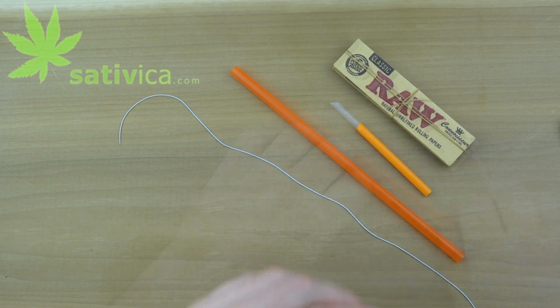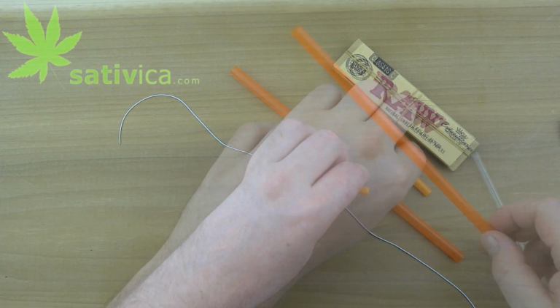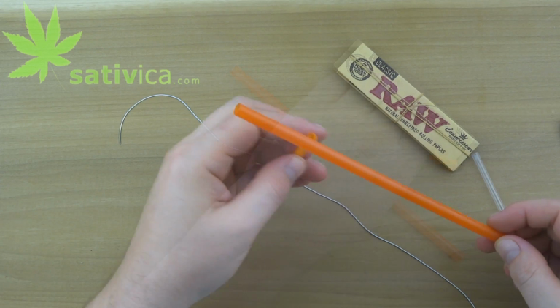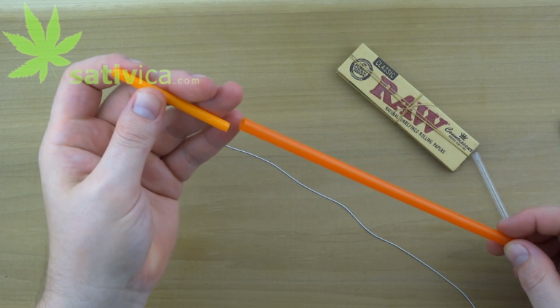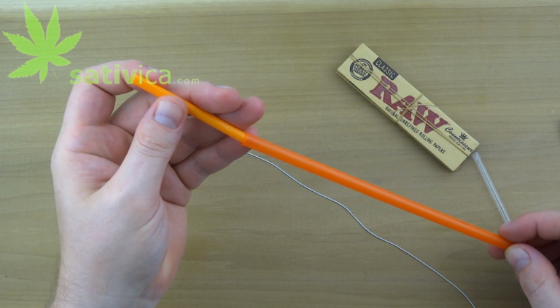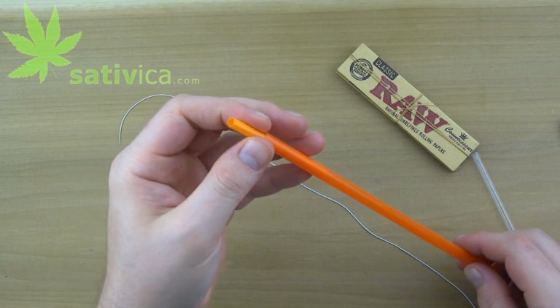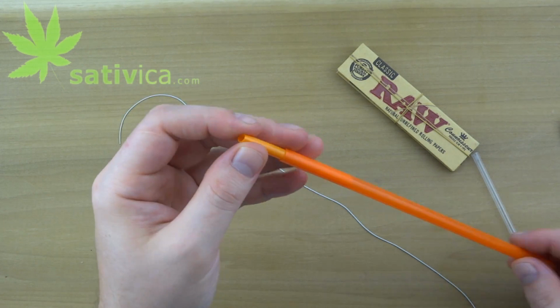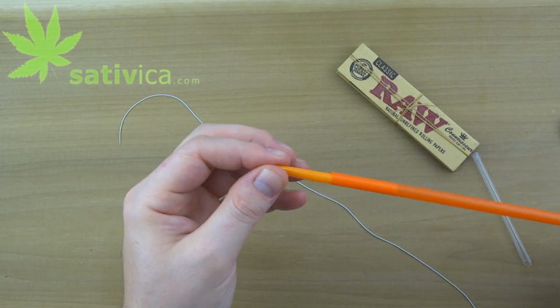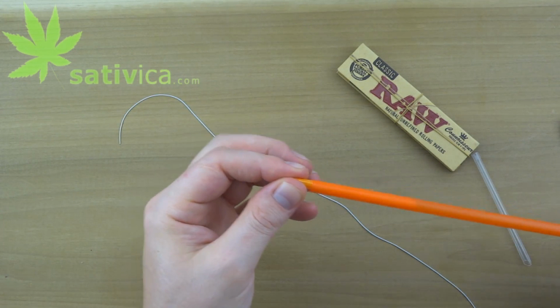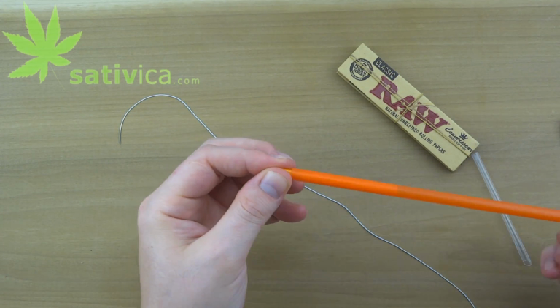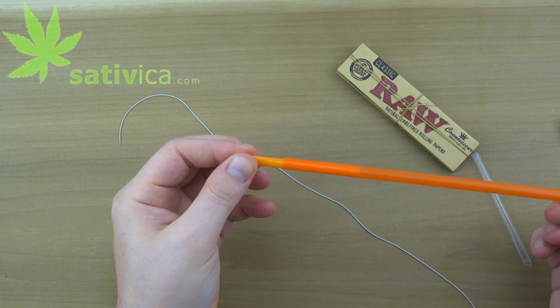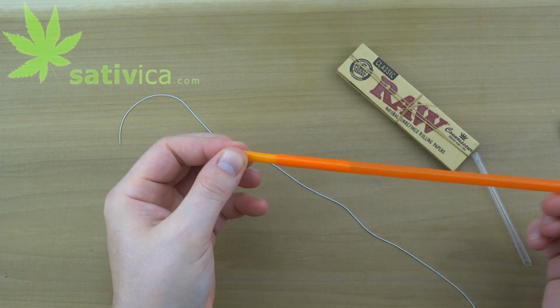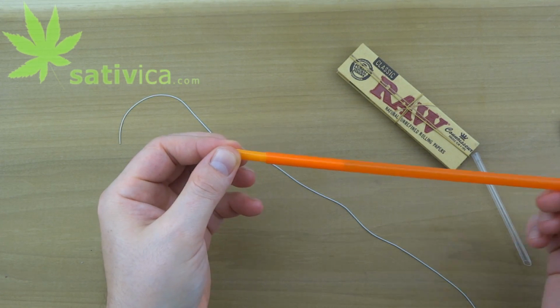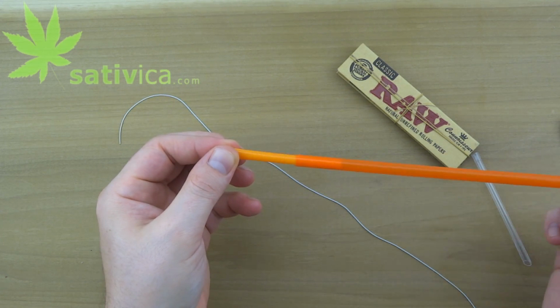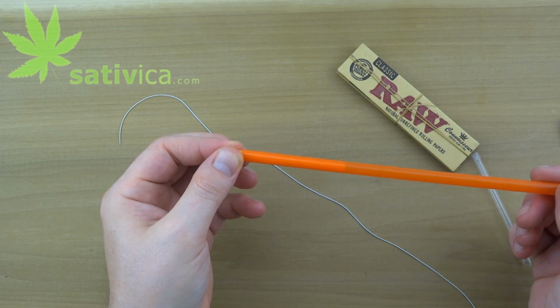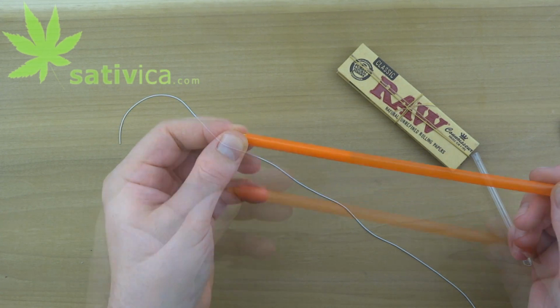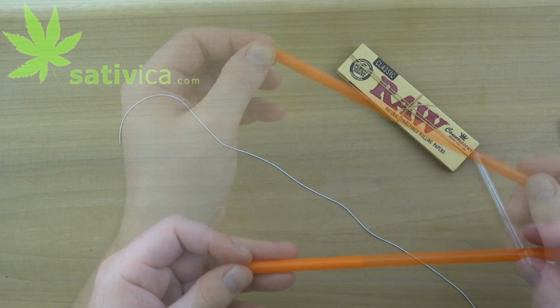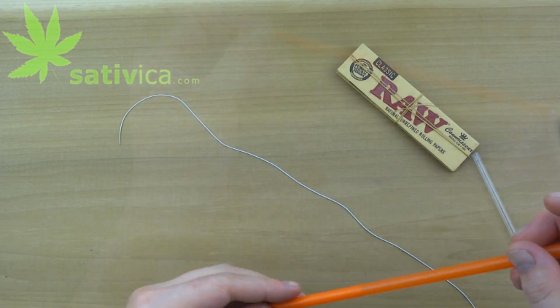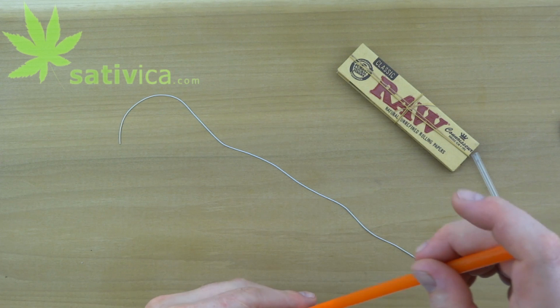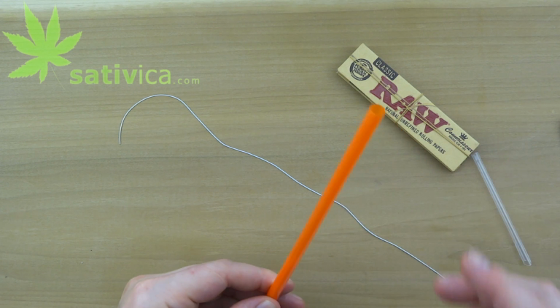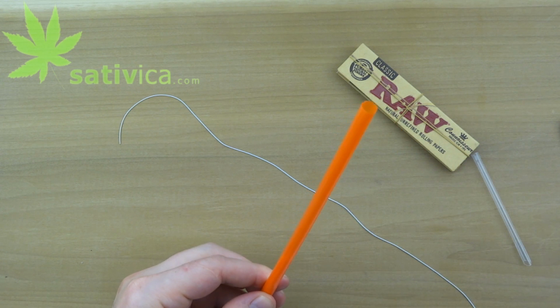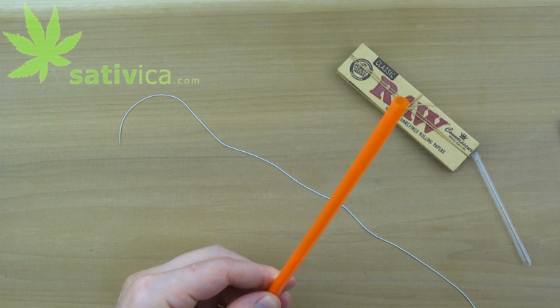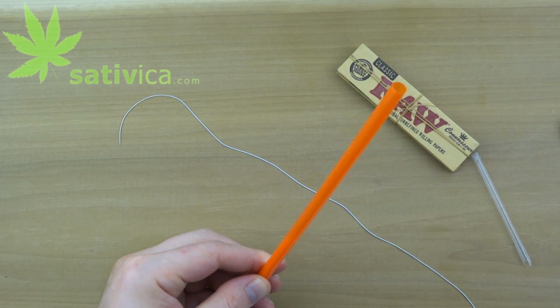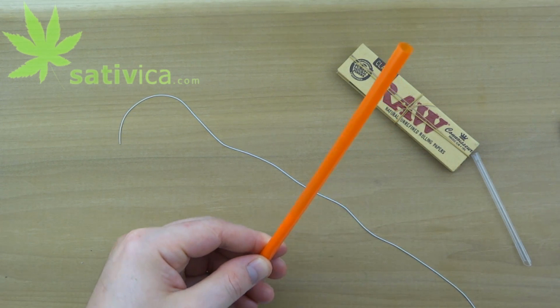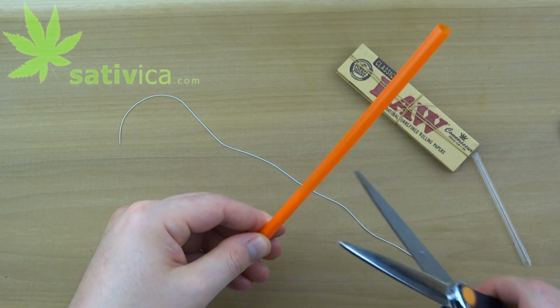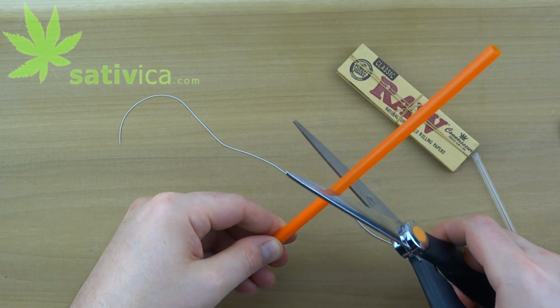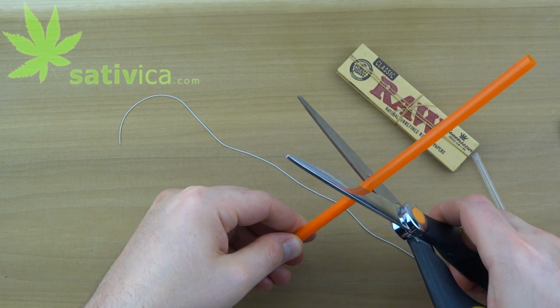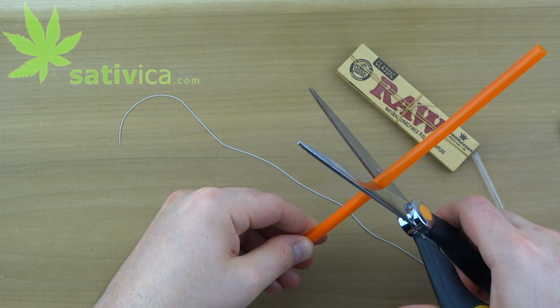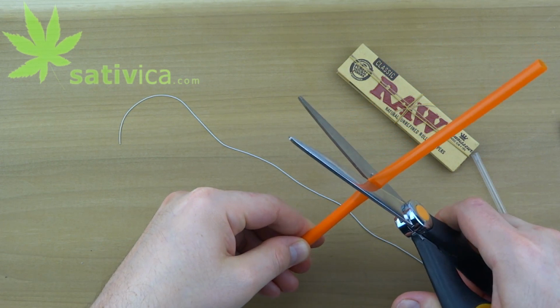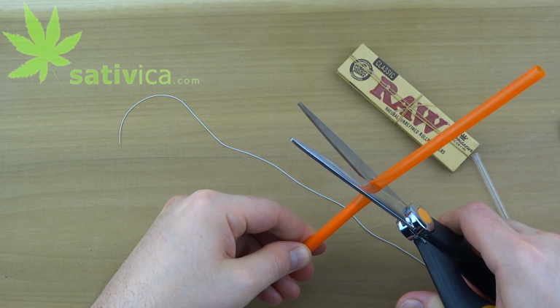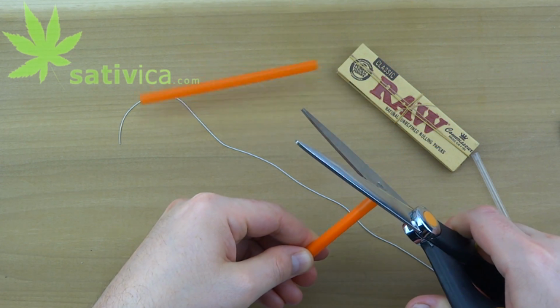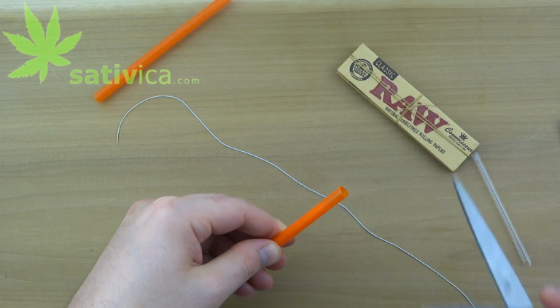Now we need two straws — one small enough to fit inside of the other and slide freely — and four binder clips to make our scale. Cut the straws to about half the size of a pencil.